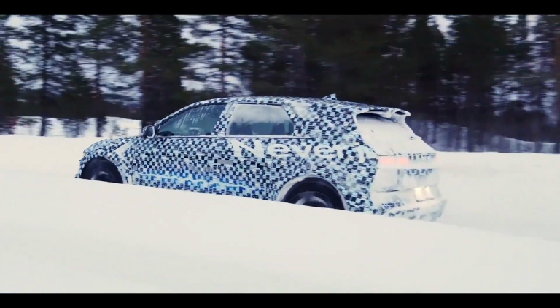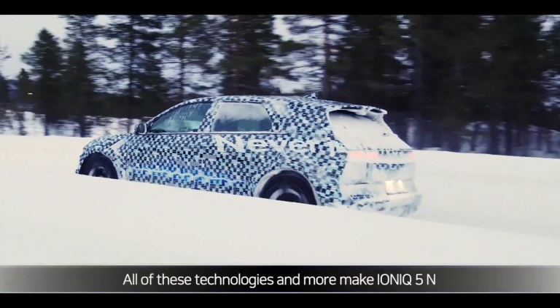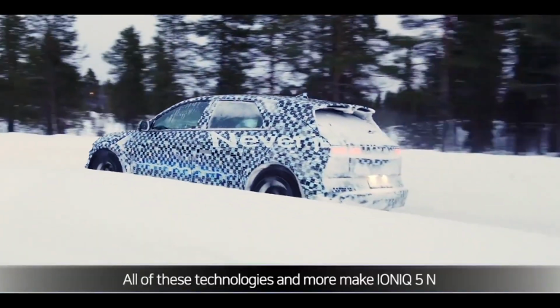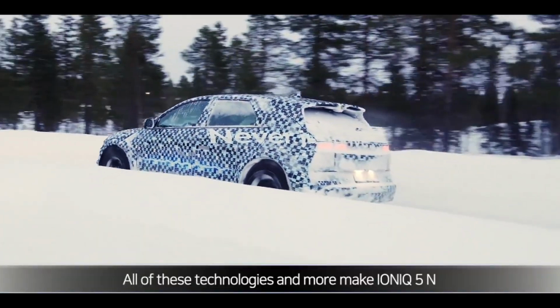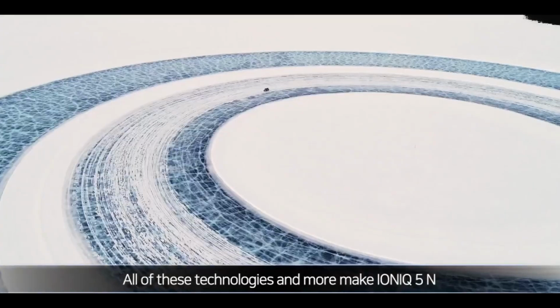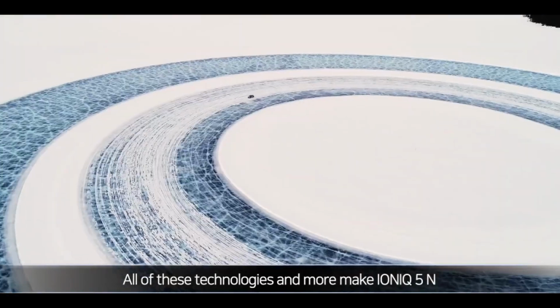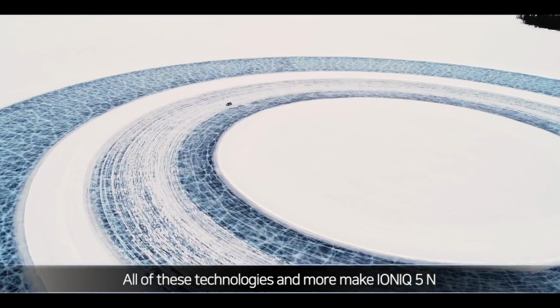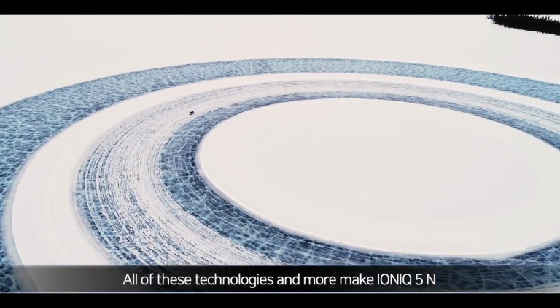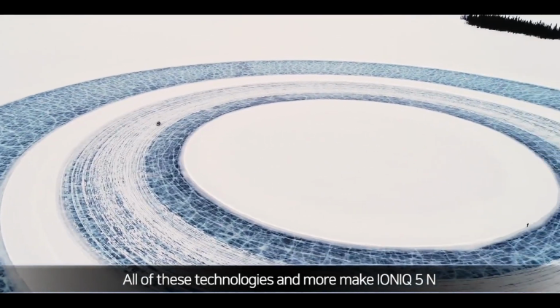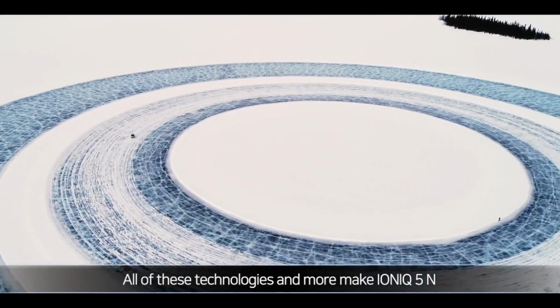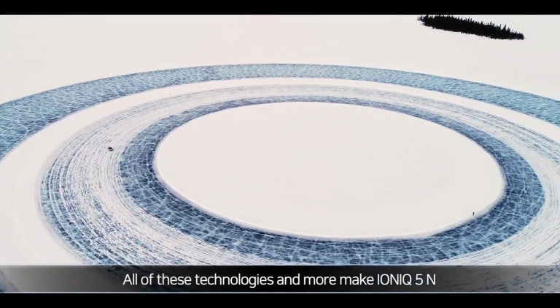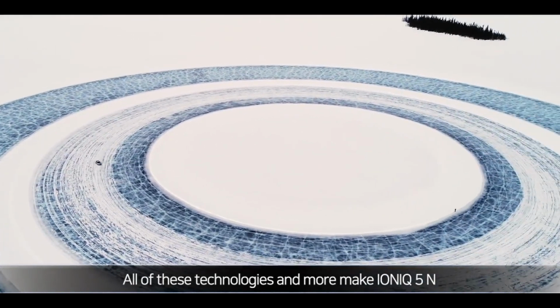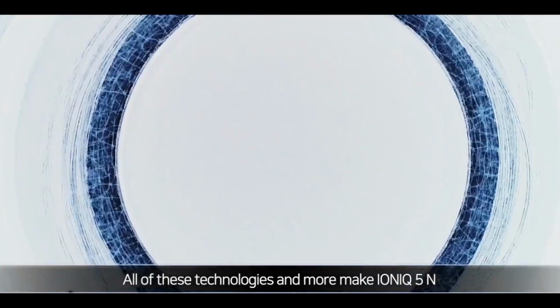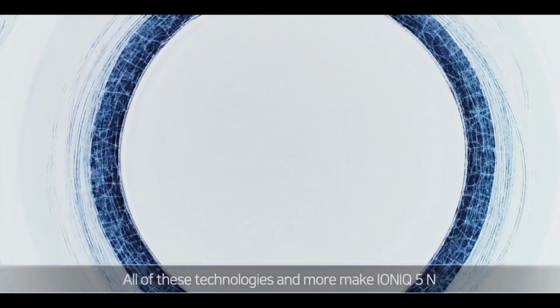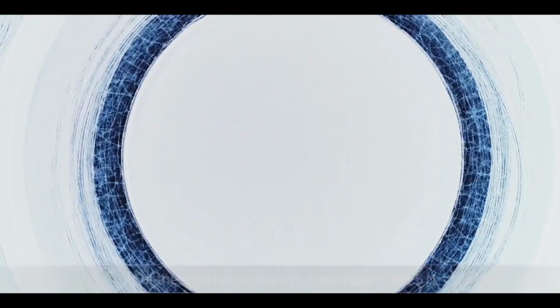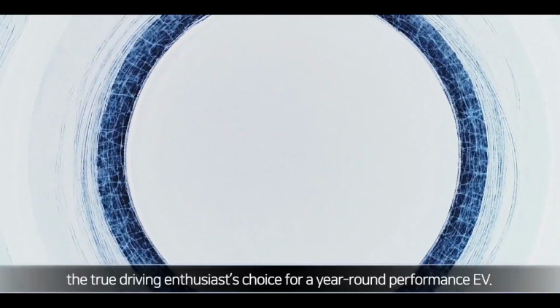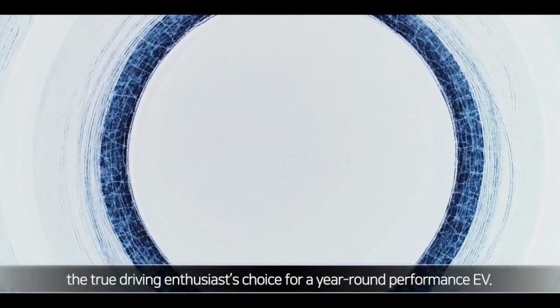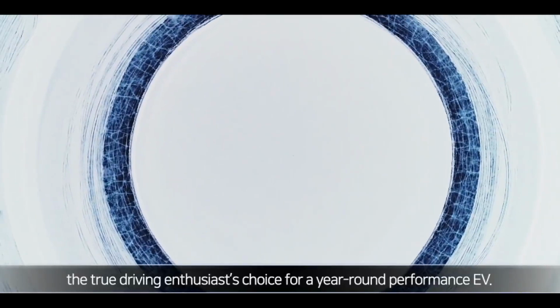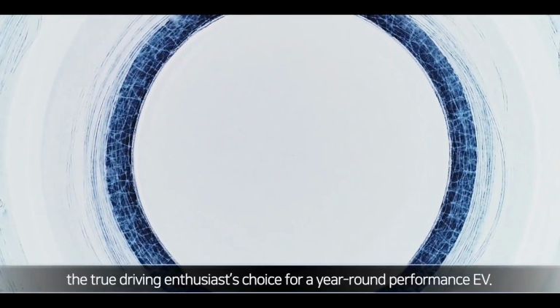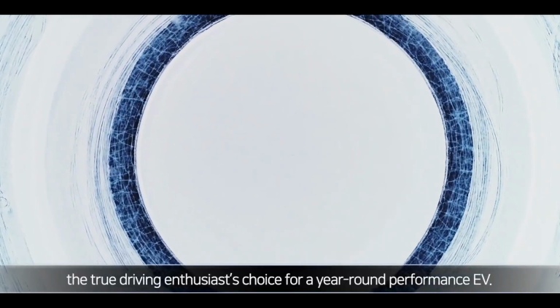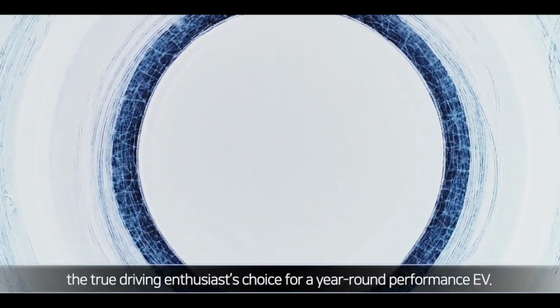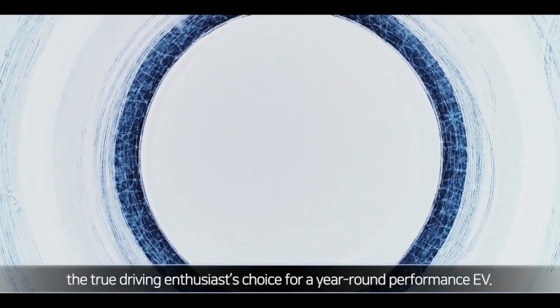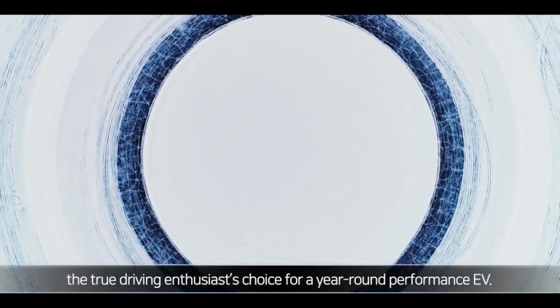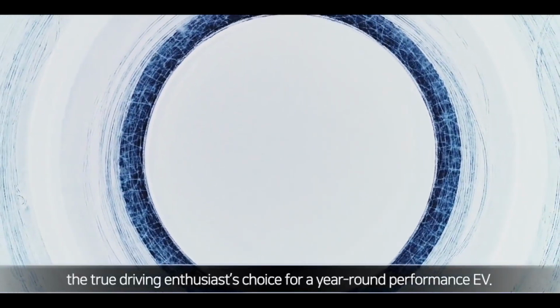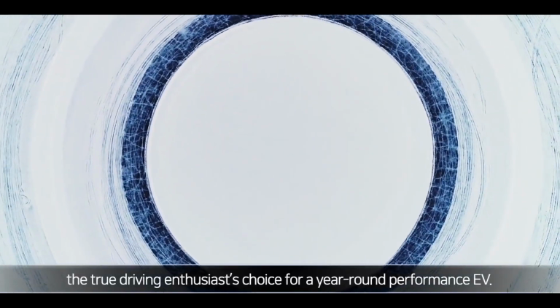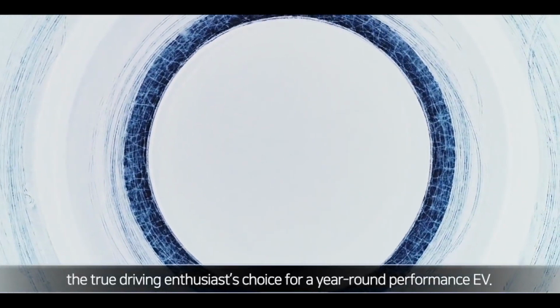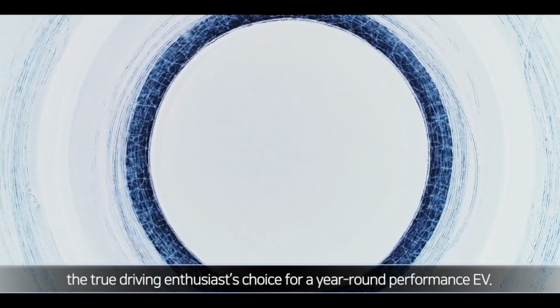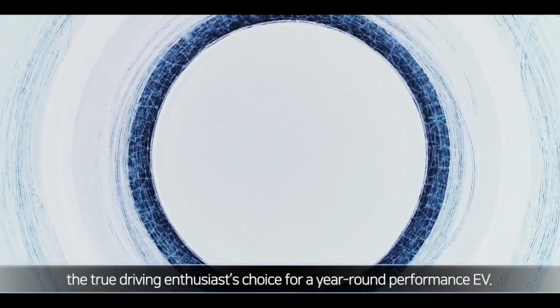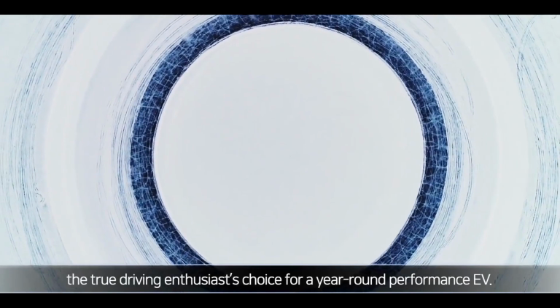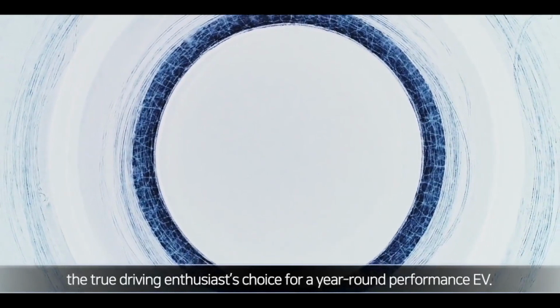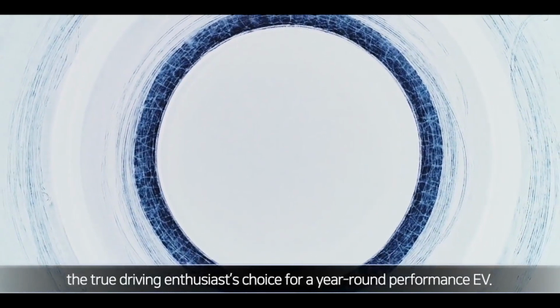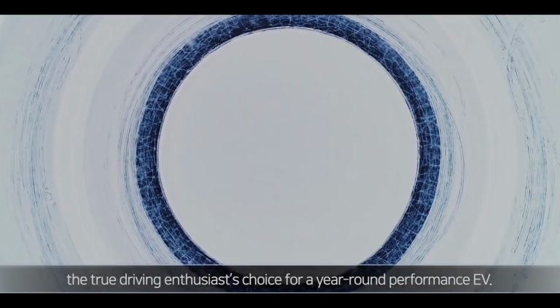All of these technologies and more make IONIQ 5N the true driving enthusiast's choice for year-round performance EV.